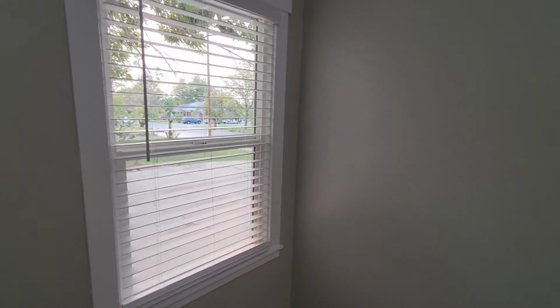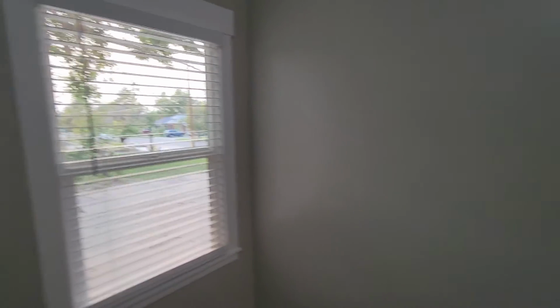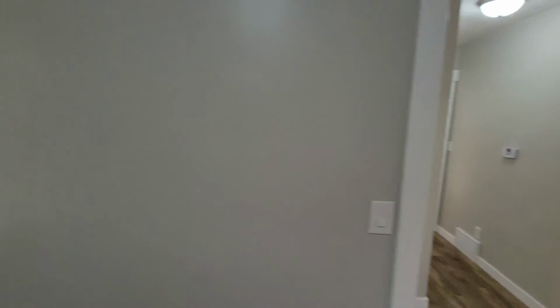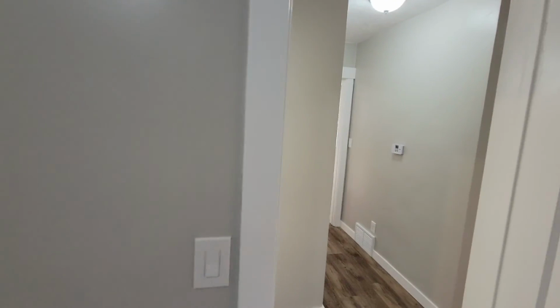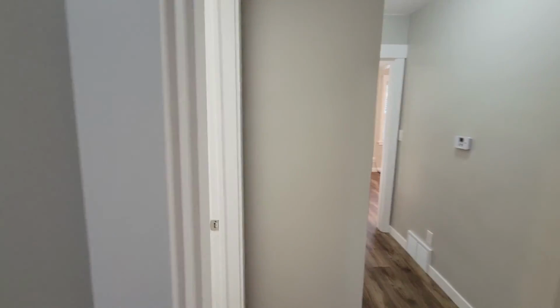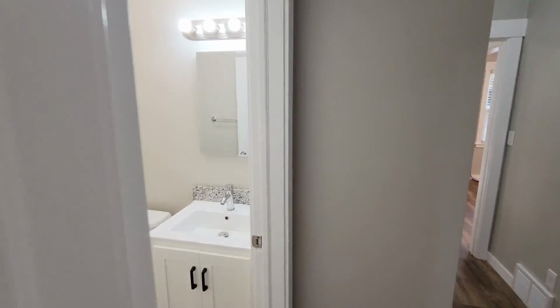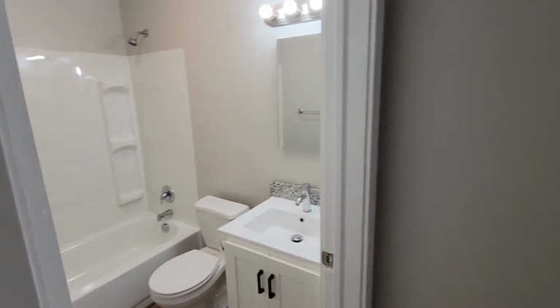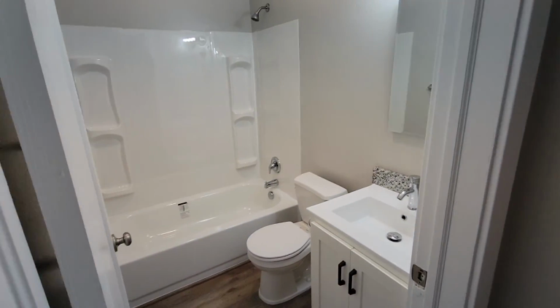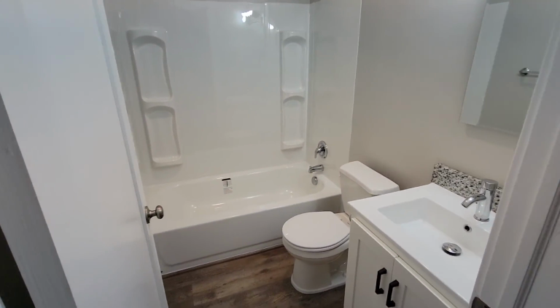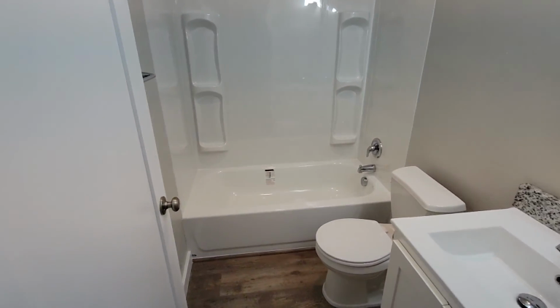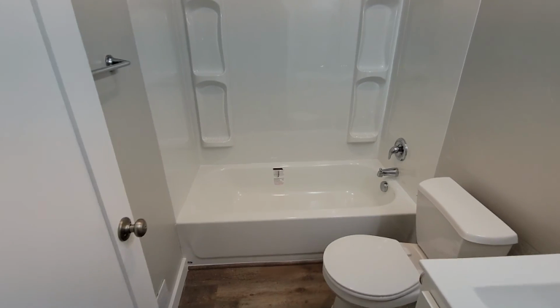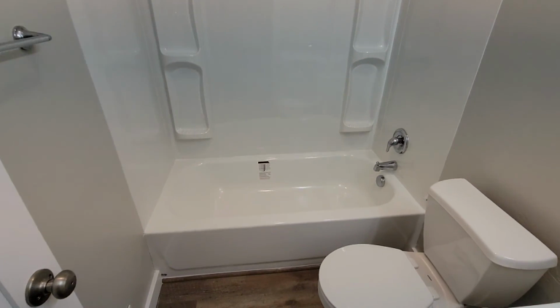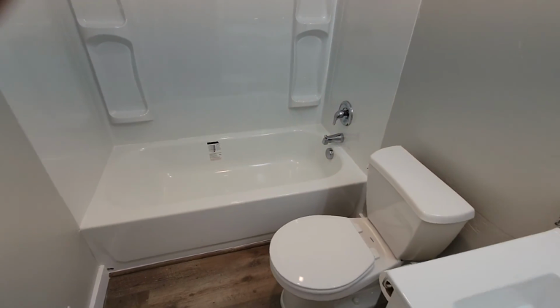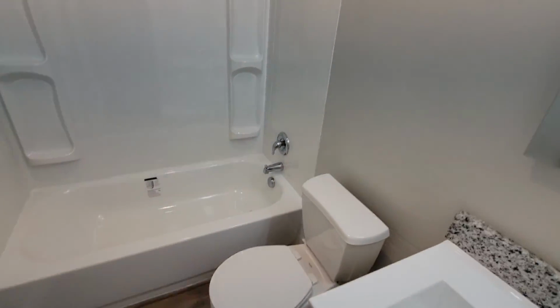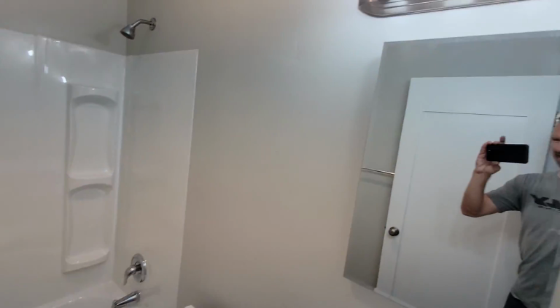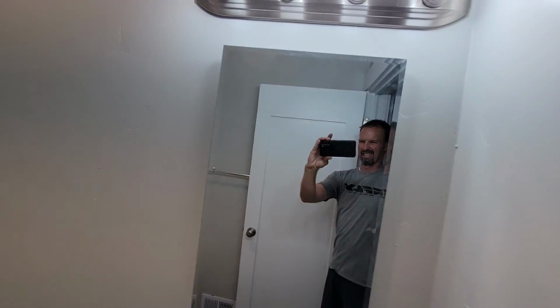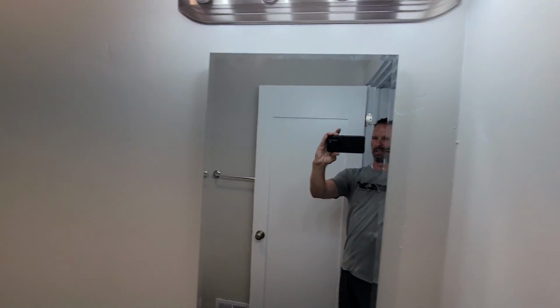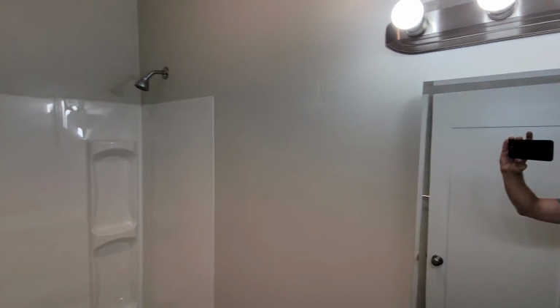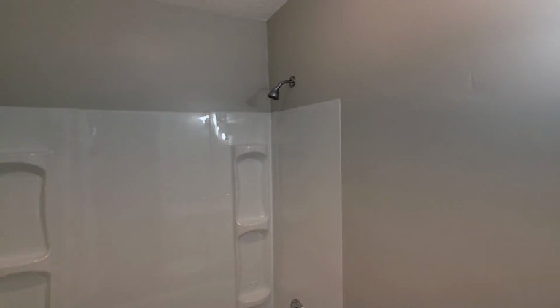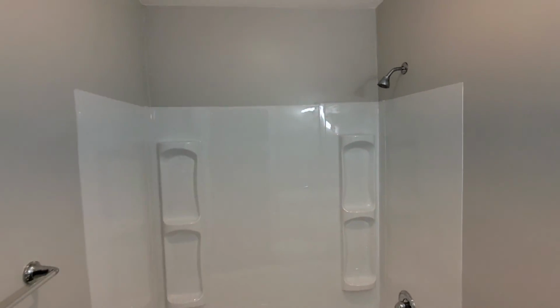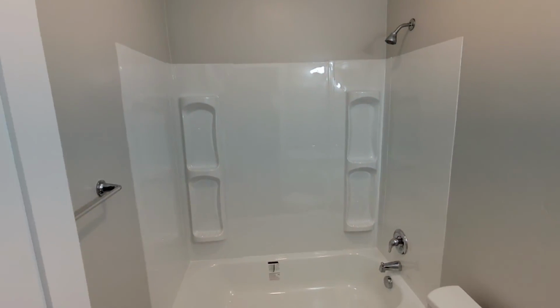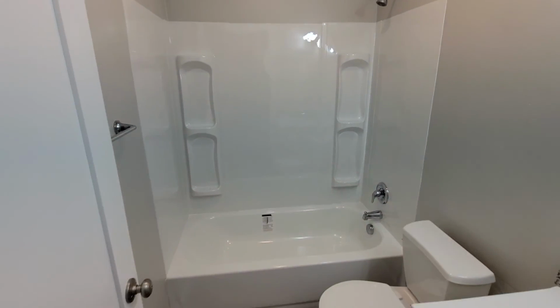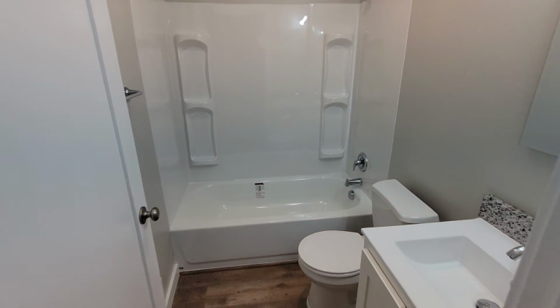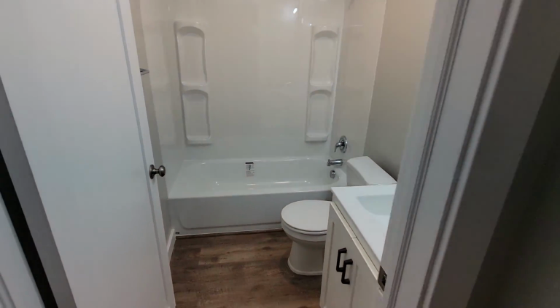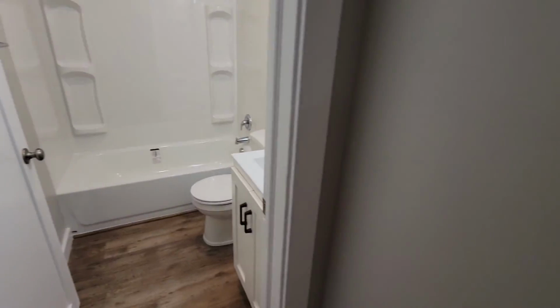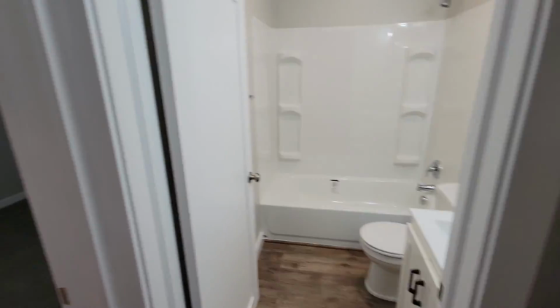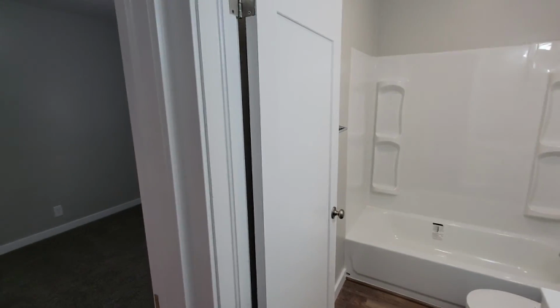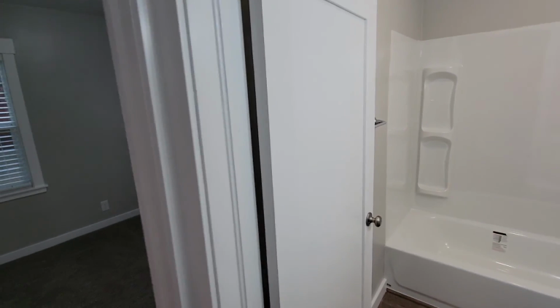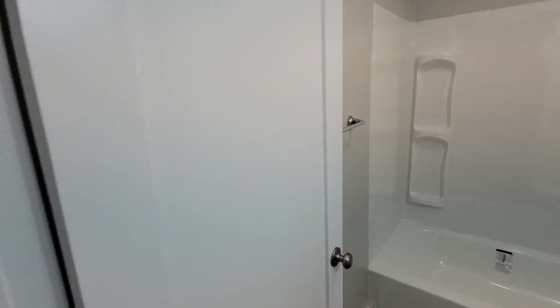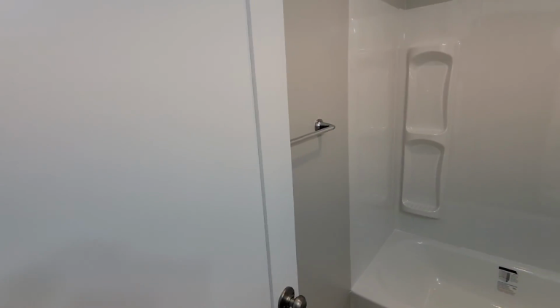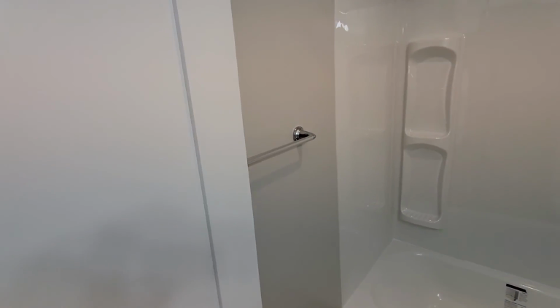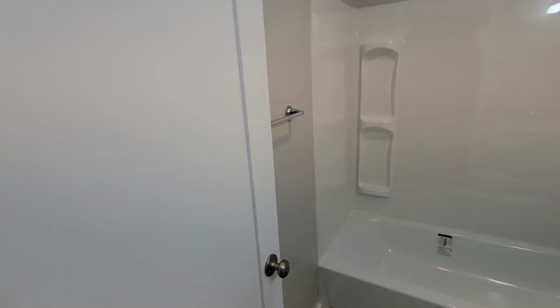And then we'll come in here to the bathroom. Tub, shower surround. Towel rack over there somewhere.